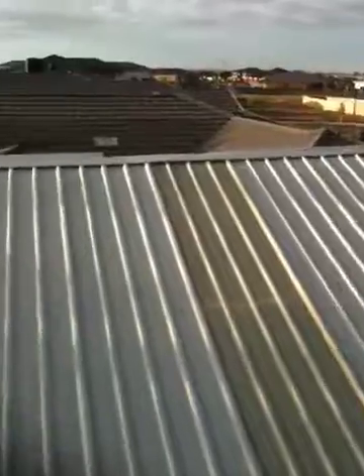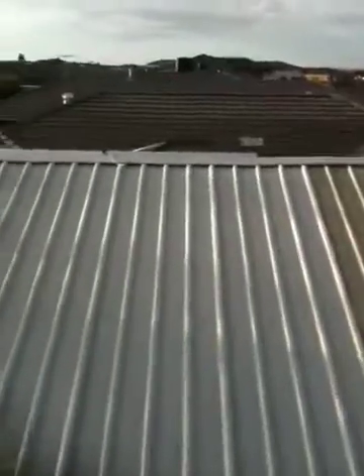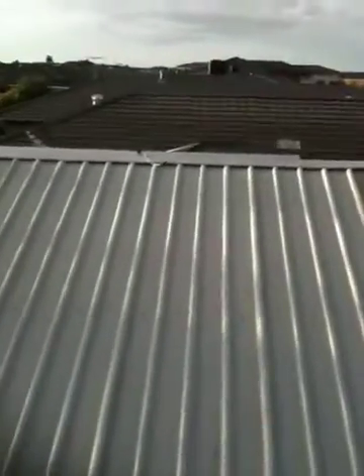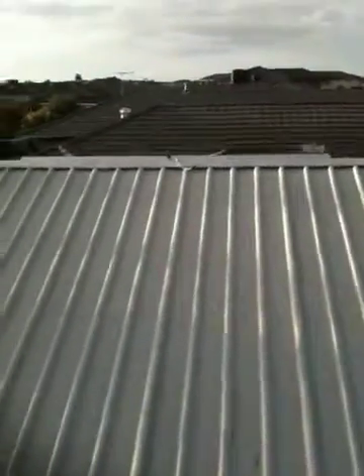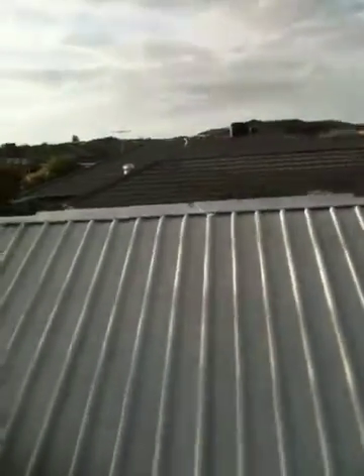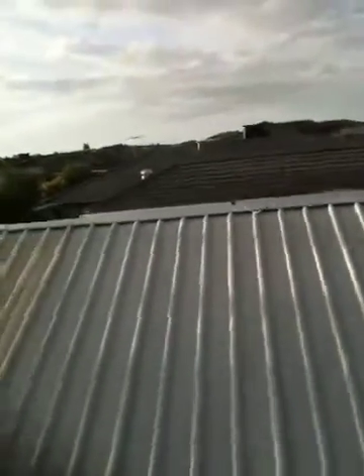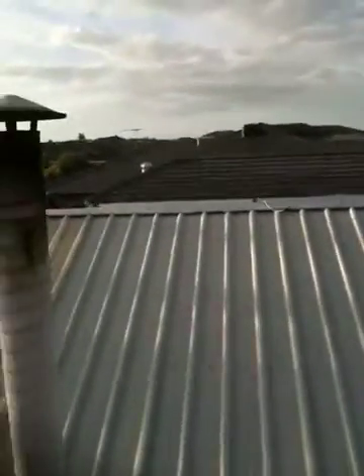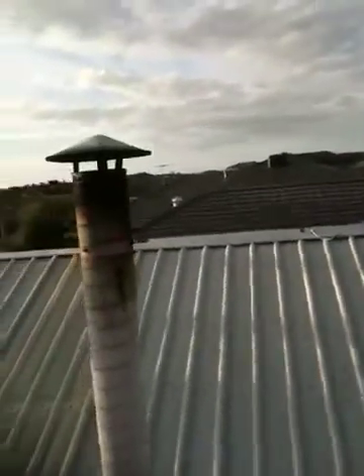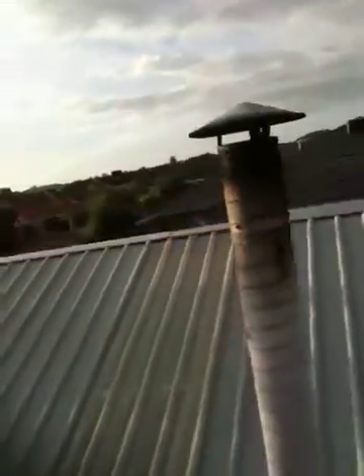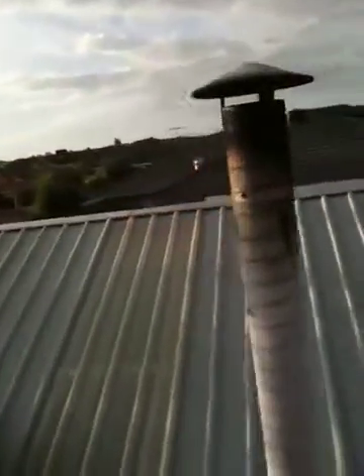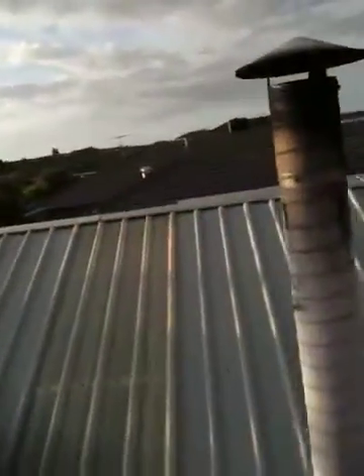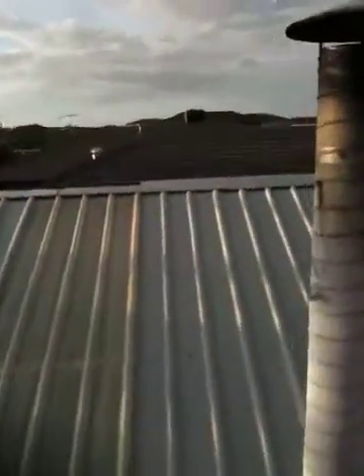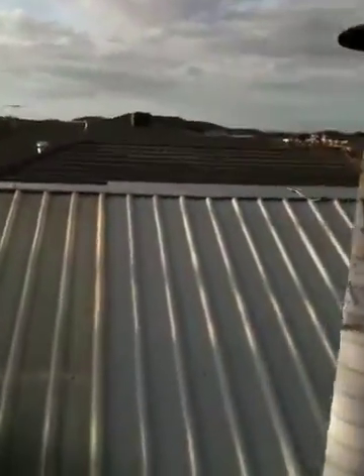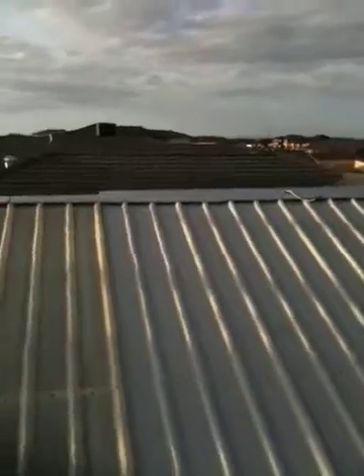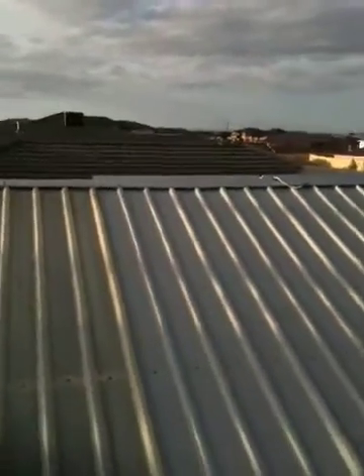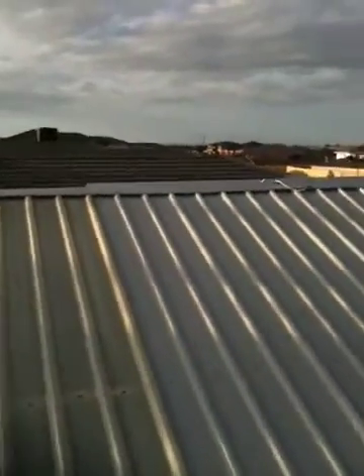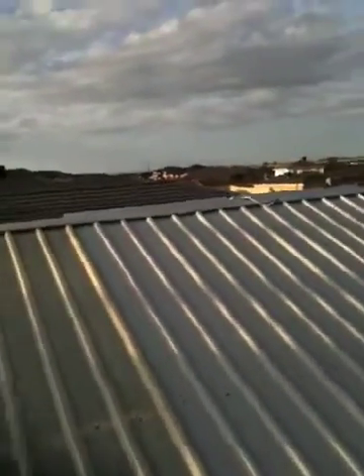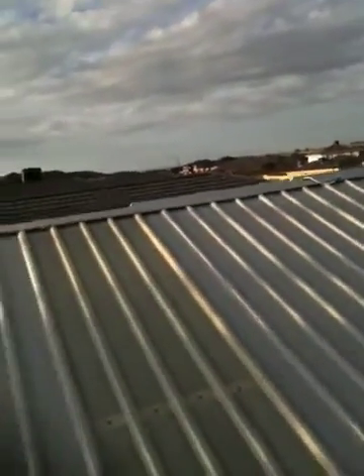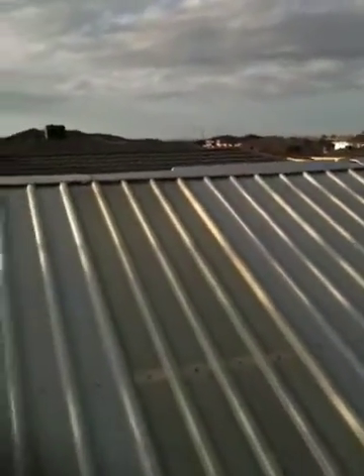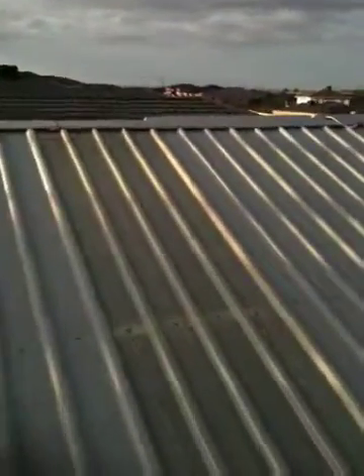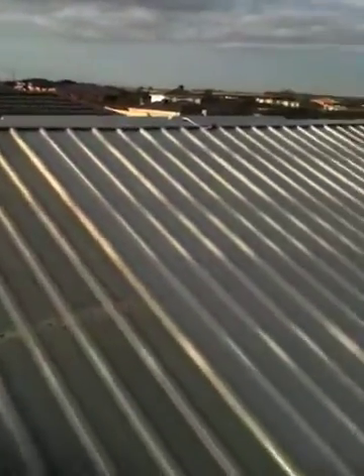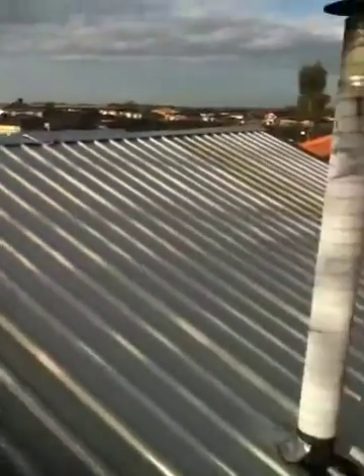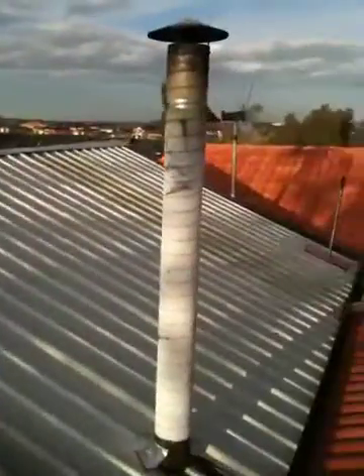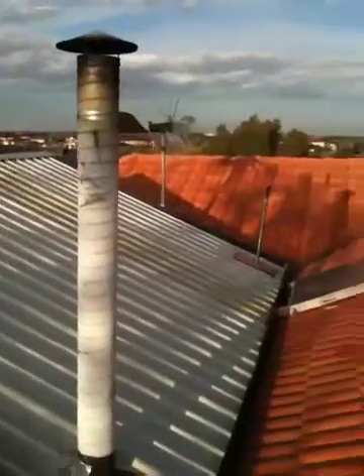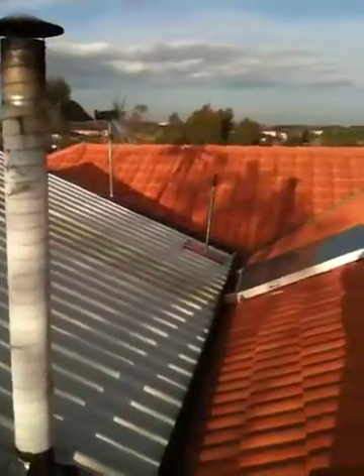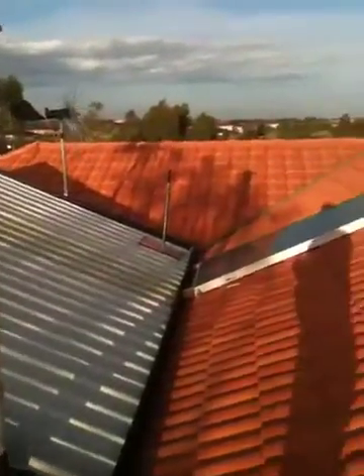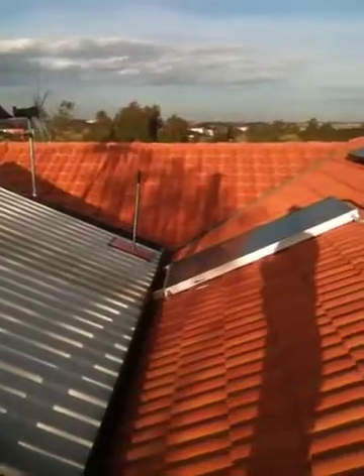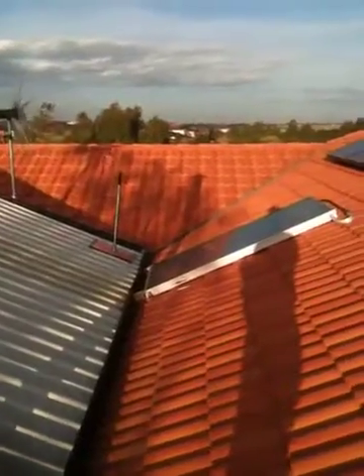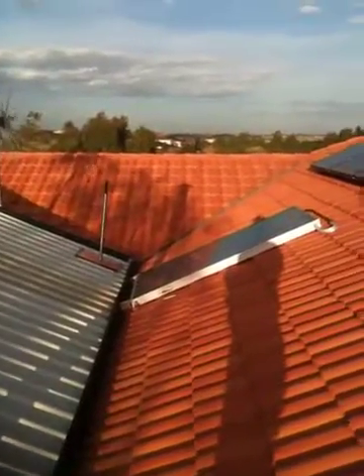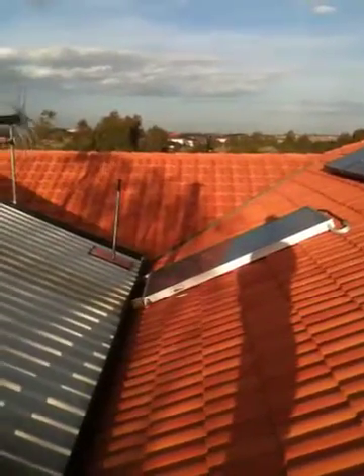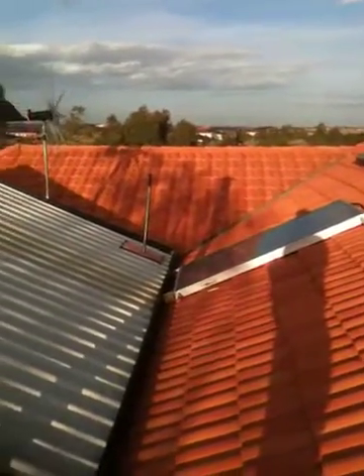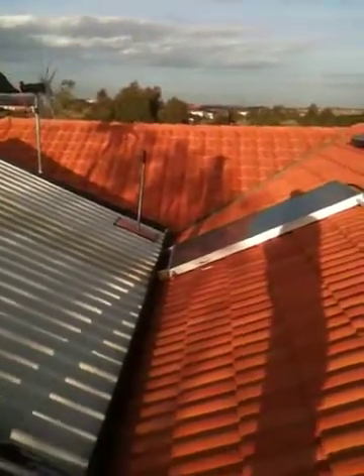I've got another panel up there, and two more panels up on the roof I've still got to hook up, because one of my inverters died. Anyway, carry on. Thanks. Bye.